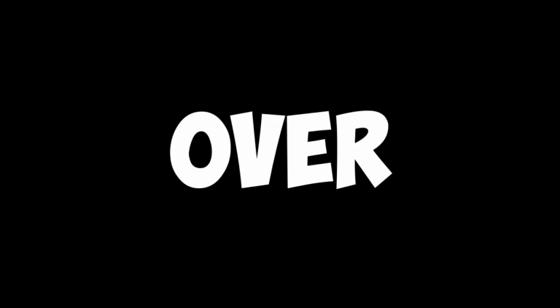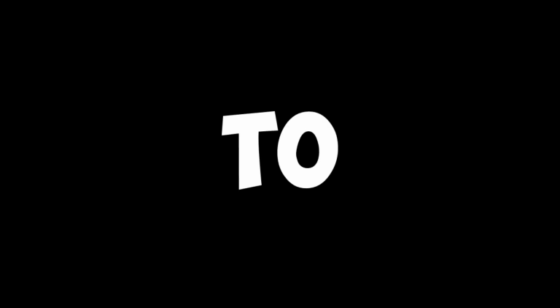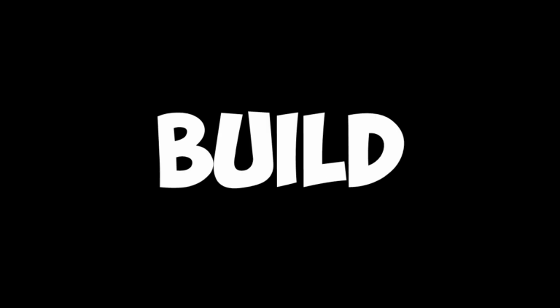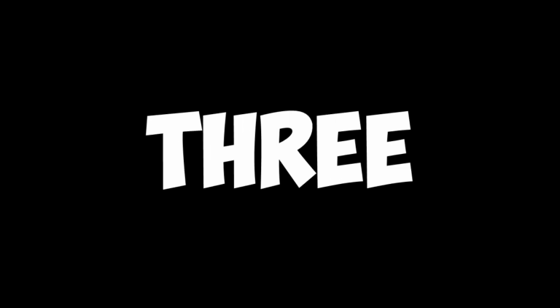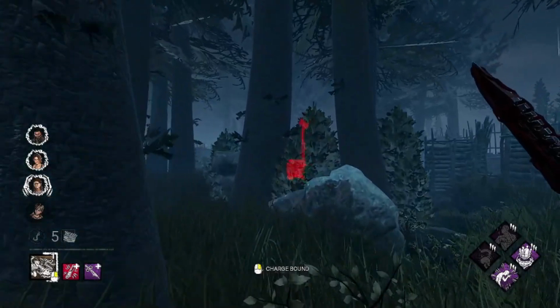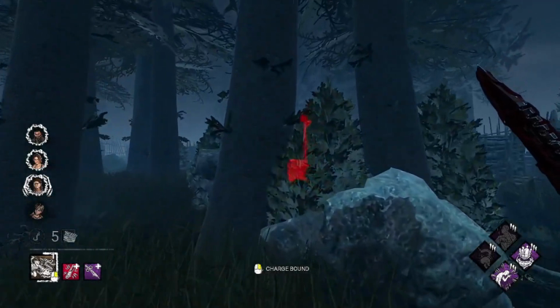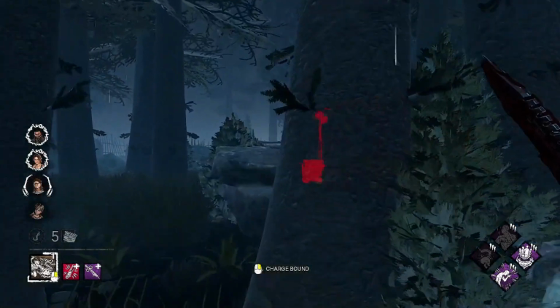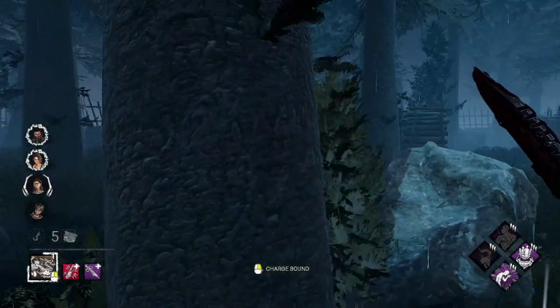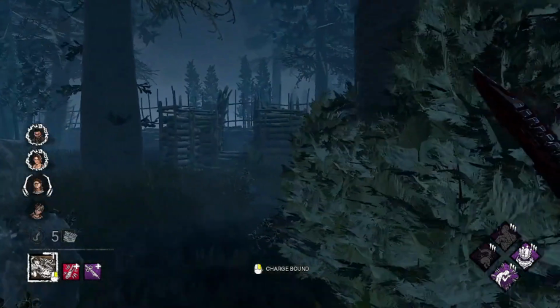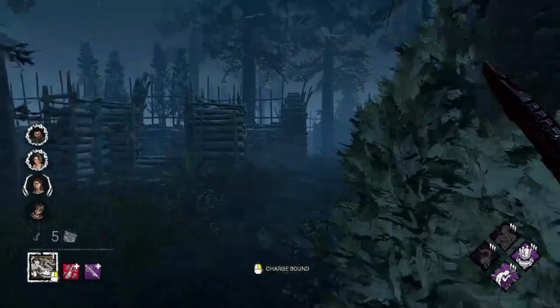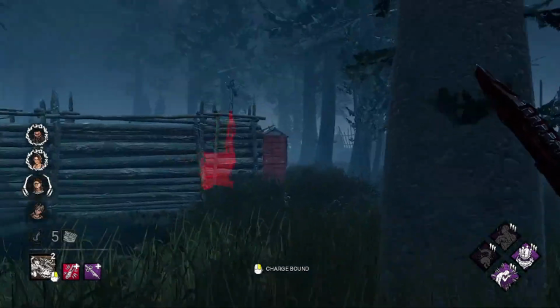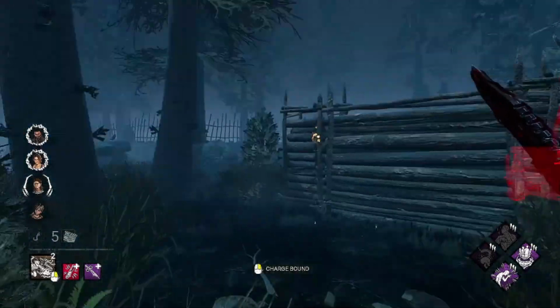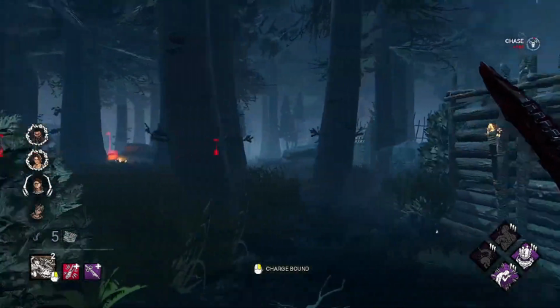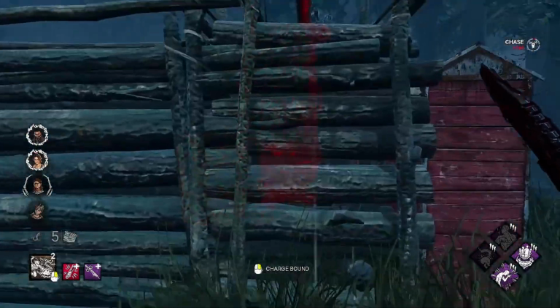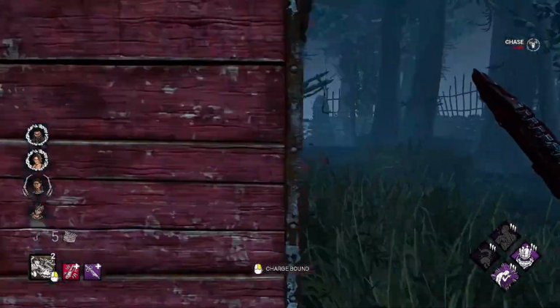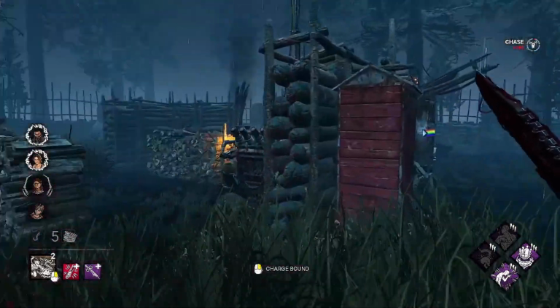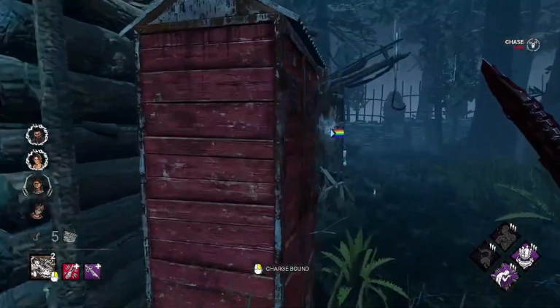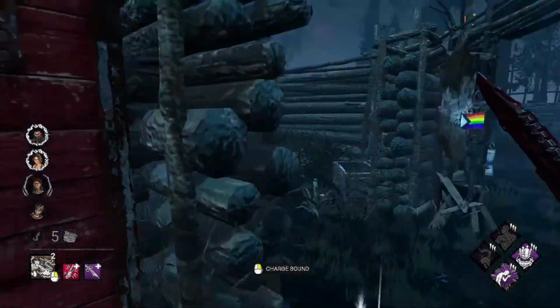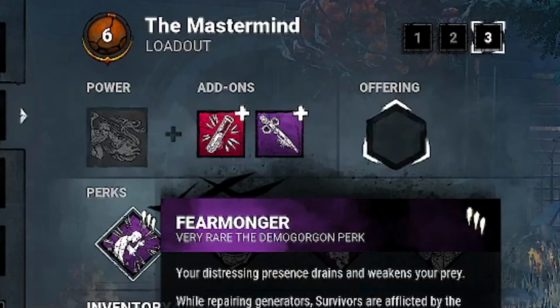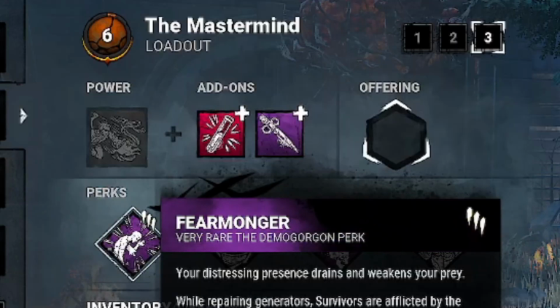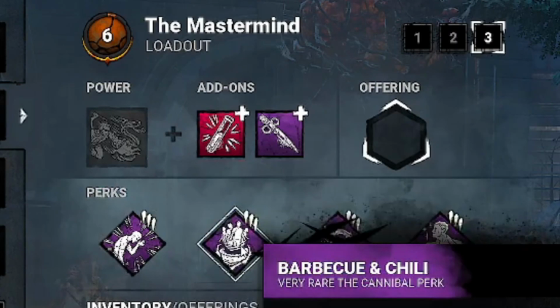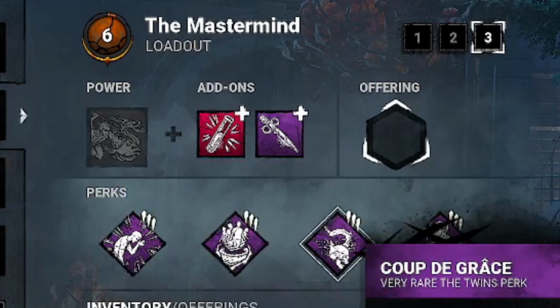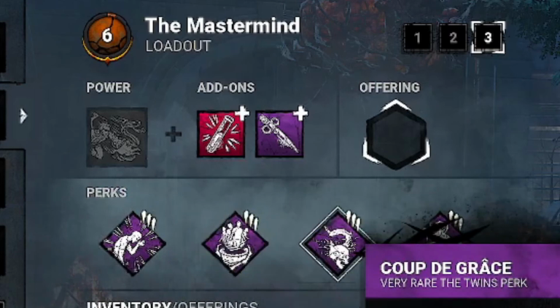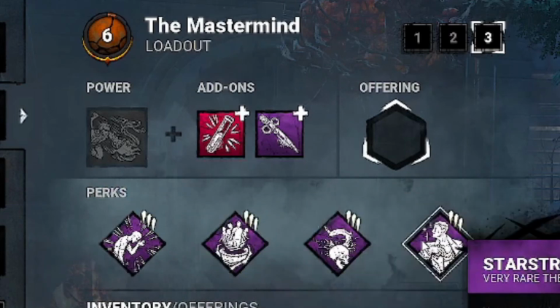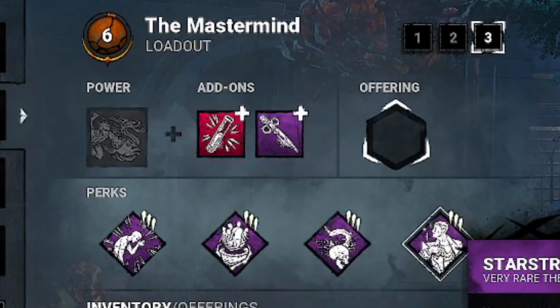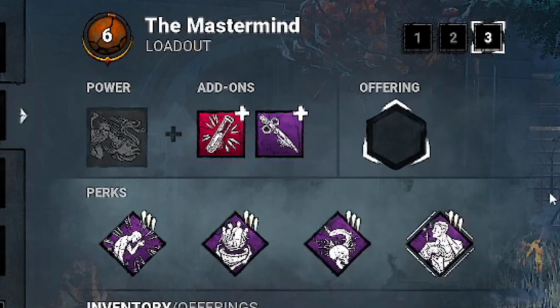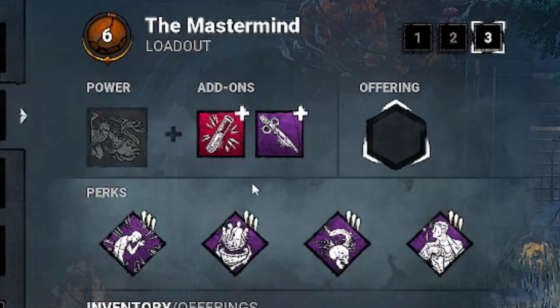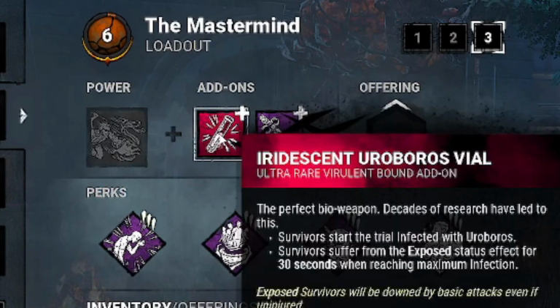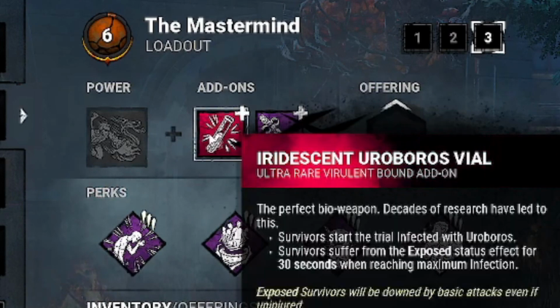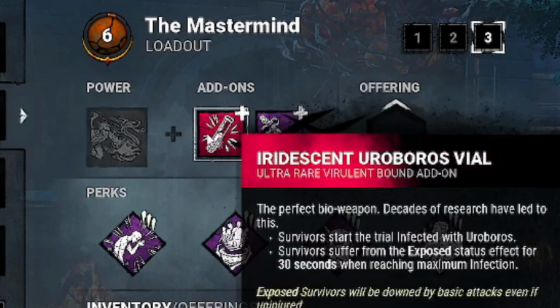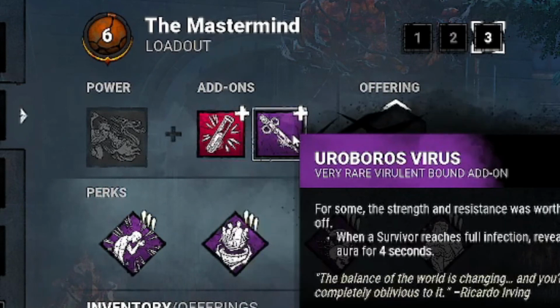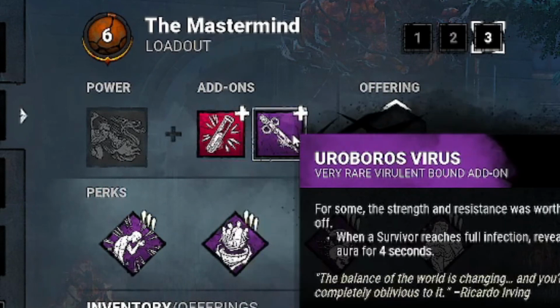Over to build 3. This build is a more snowball-y build, starting you off strong with the intention you can end the game with 4 or 5 generators left. Fear Monger, Barbecue and Chili, Coup de Grâce, and Starstruck, with add-ons being Iridescent Ouroboros Viral and Ouroboros Virus.